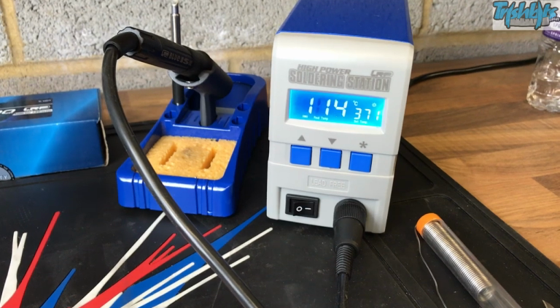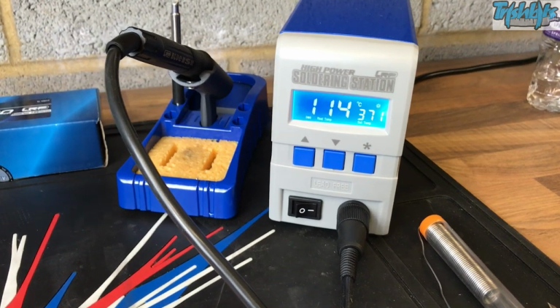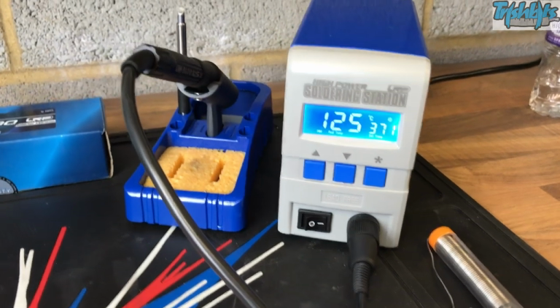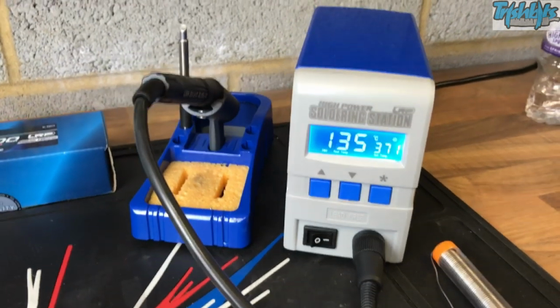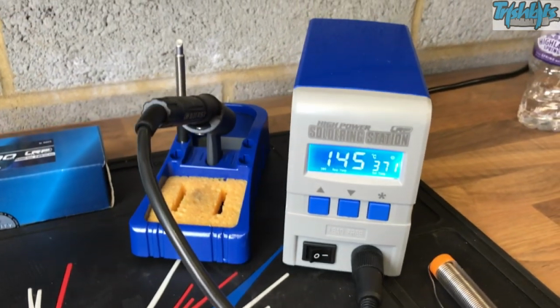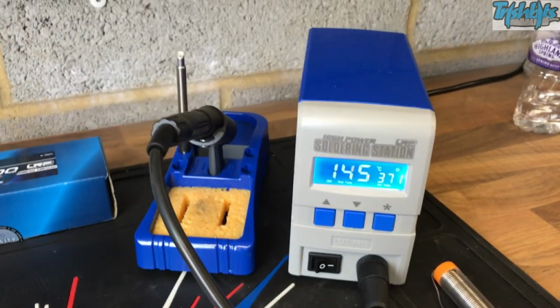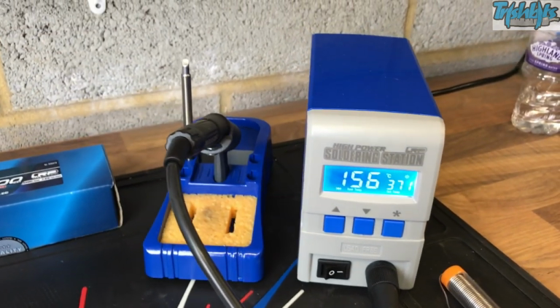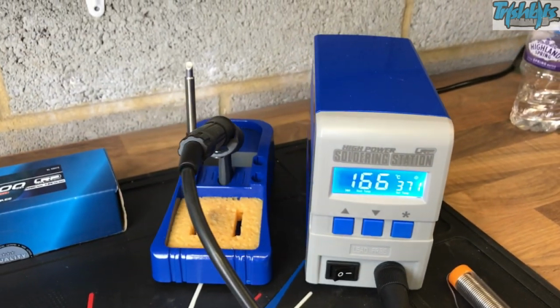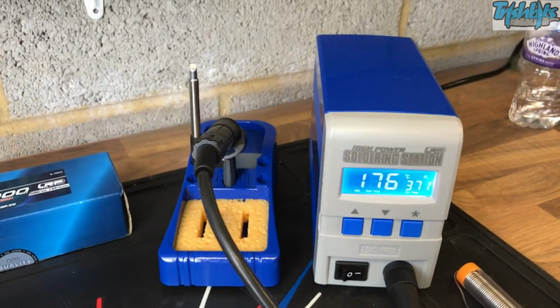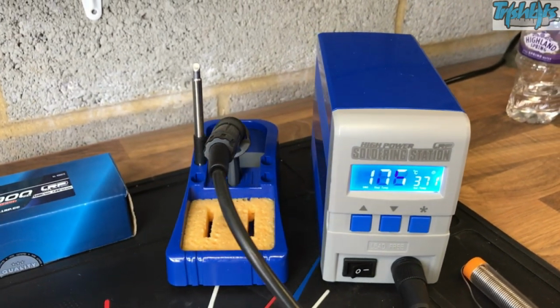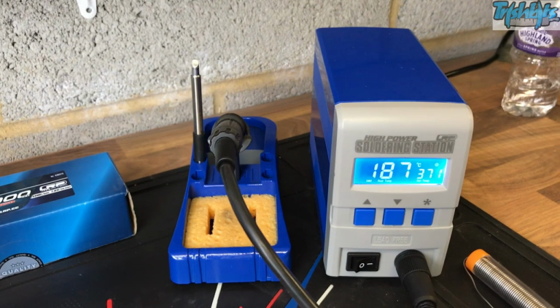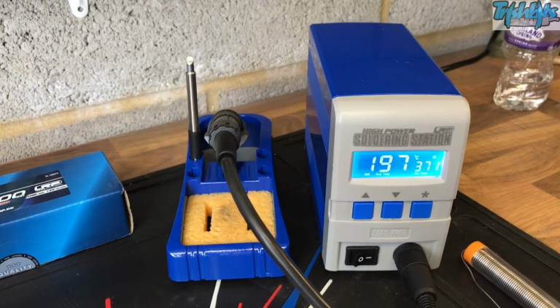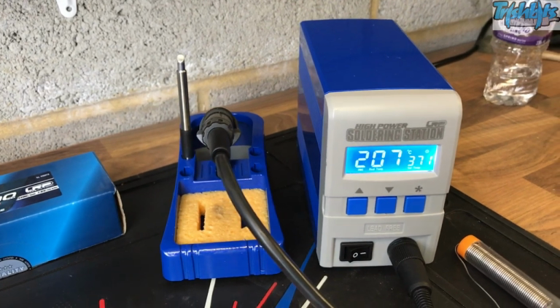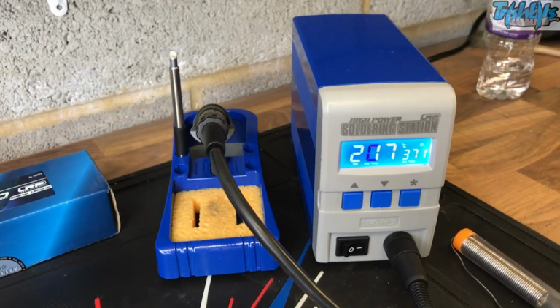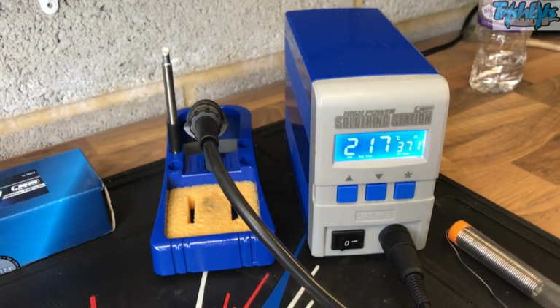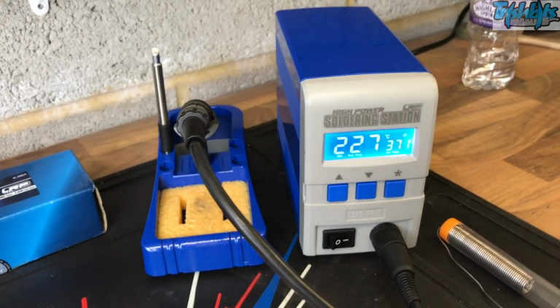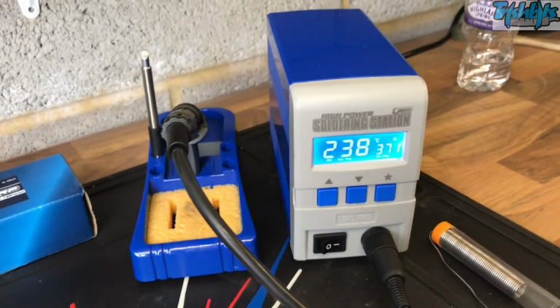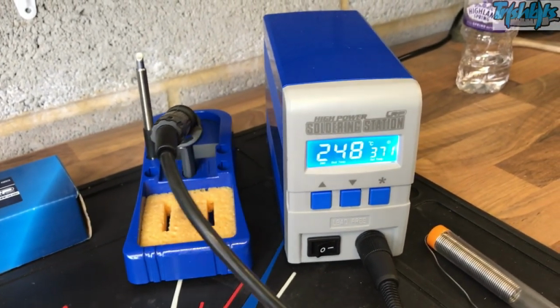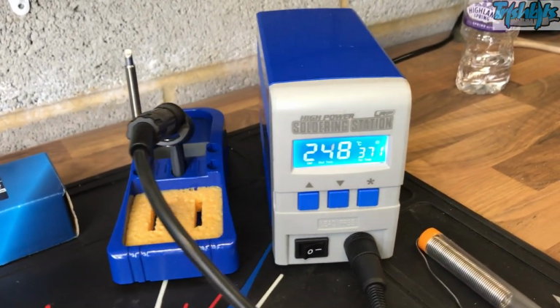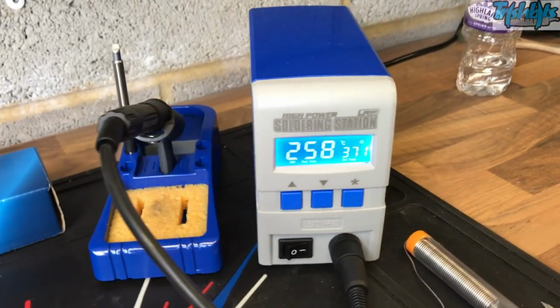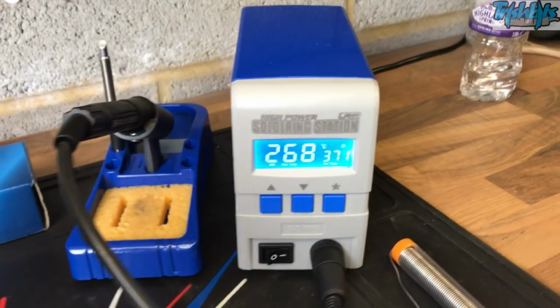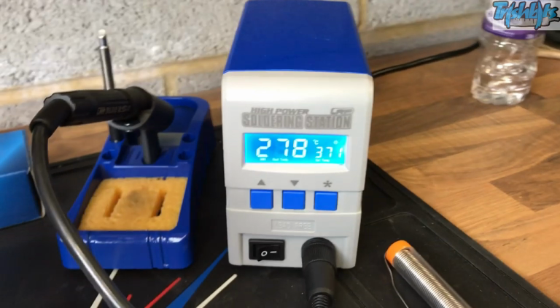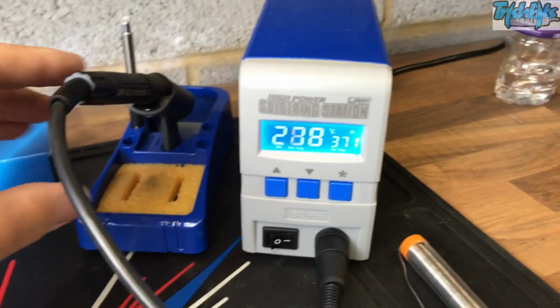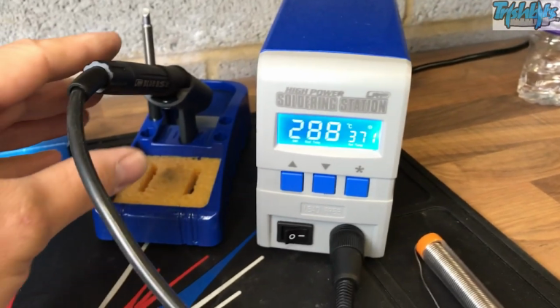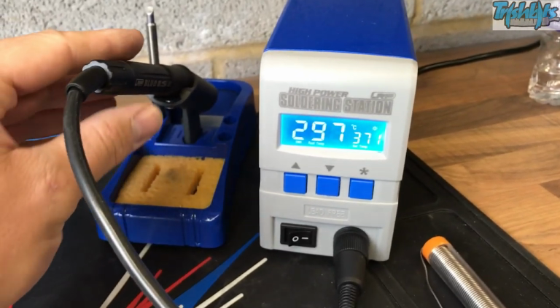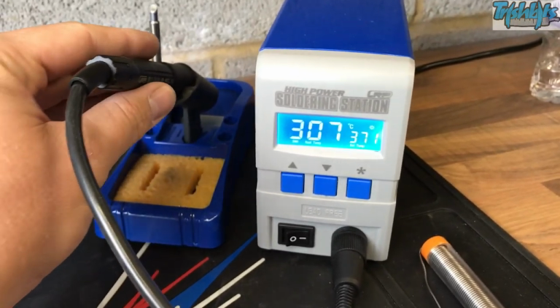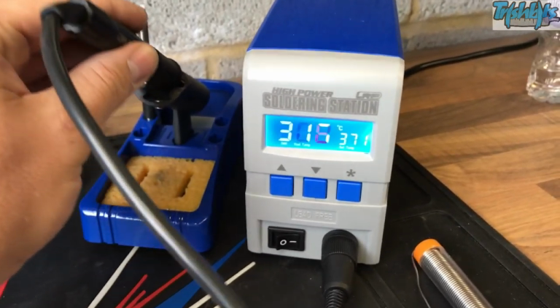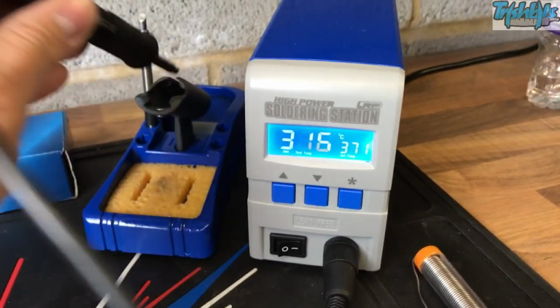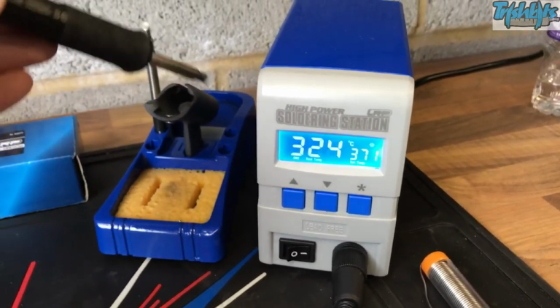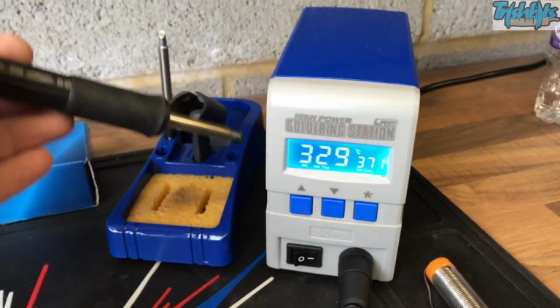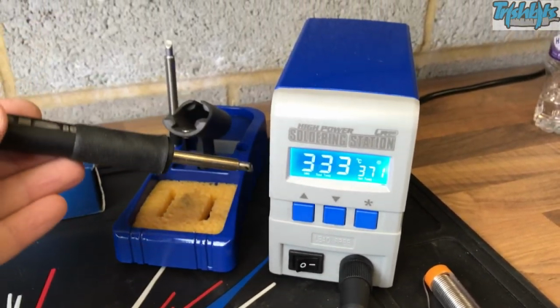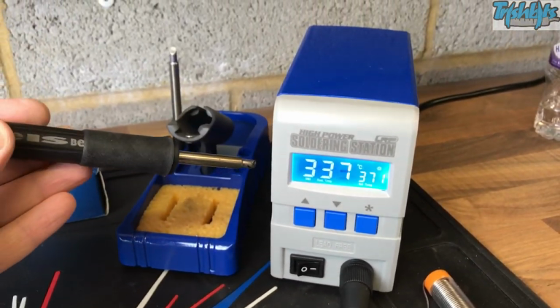Hello YouTubers. Today I'm going to talk to you about how to solder. We're going to be soldering my Schumacher Laydown with an LRP speed controller system in there, and I'm going to use this very nice LRP soldering iron station.